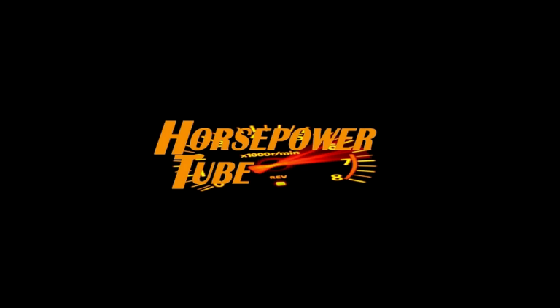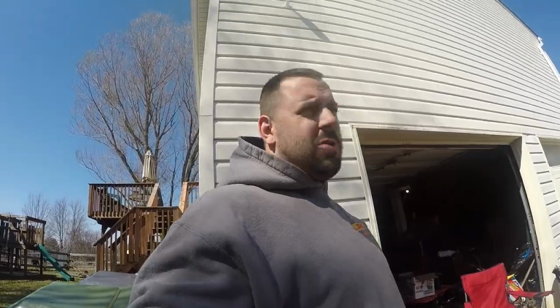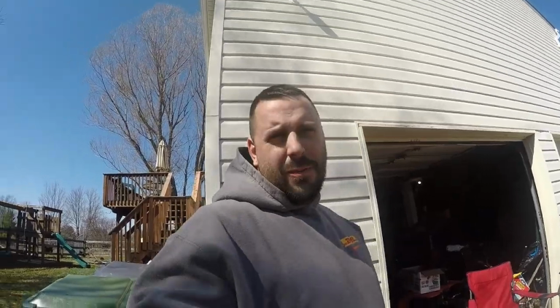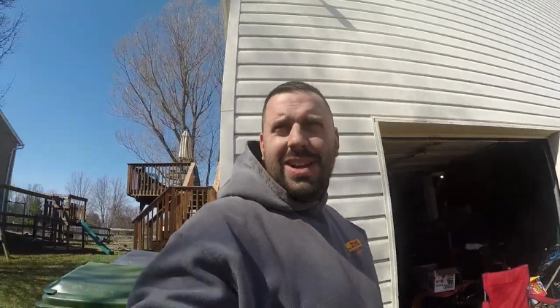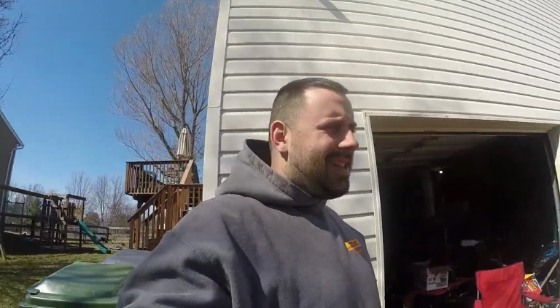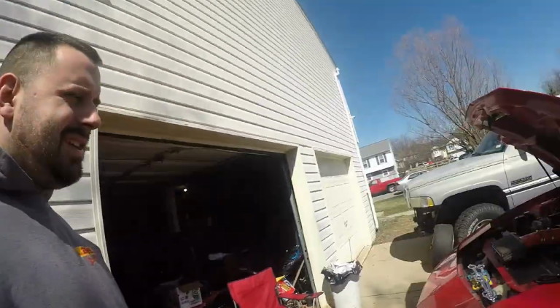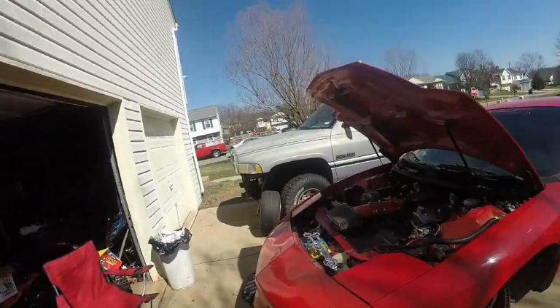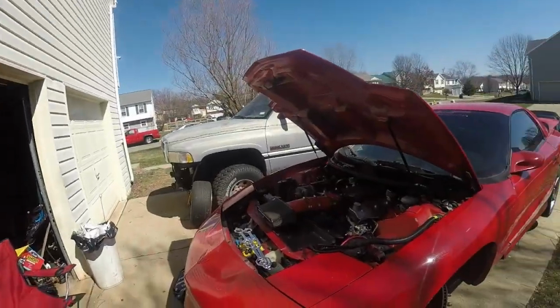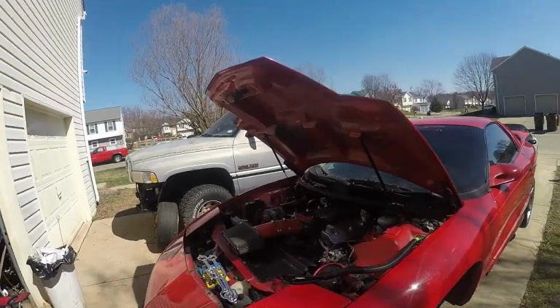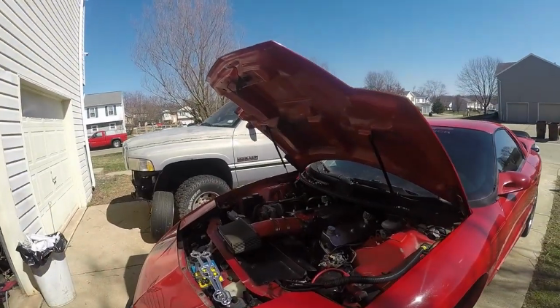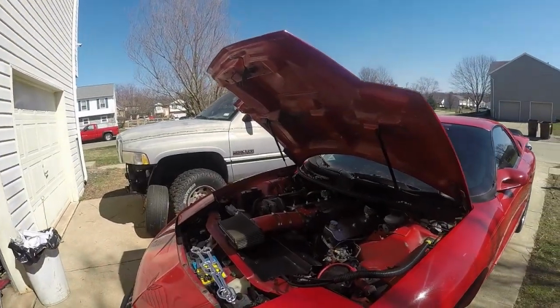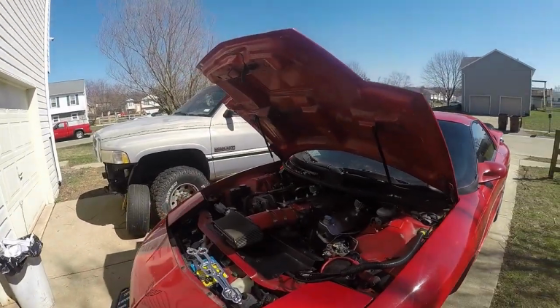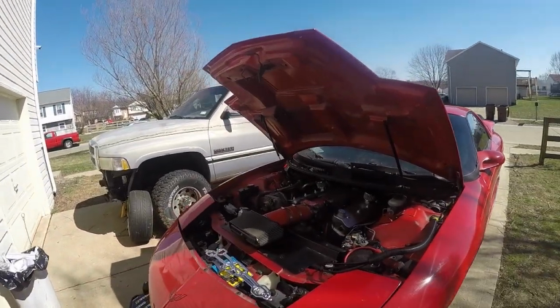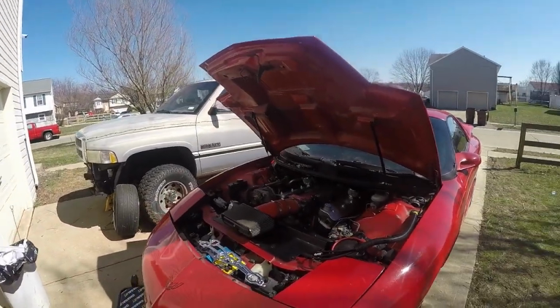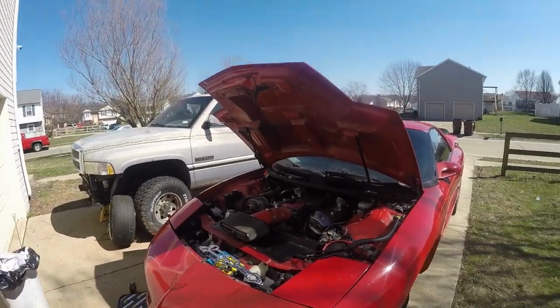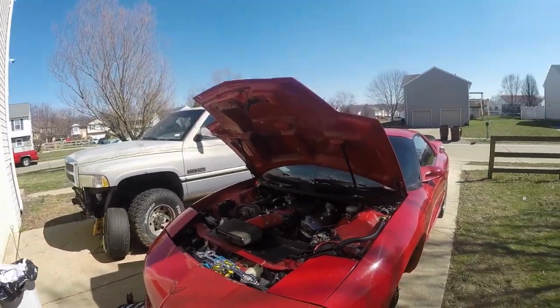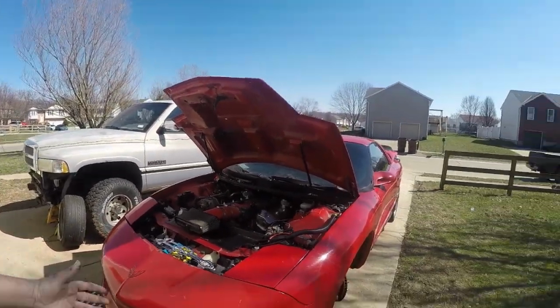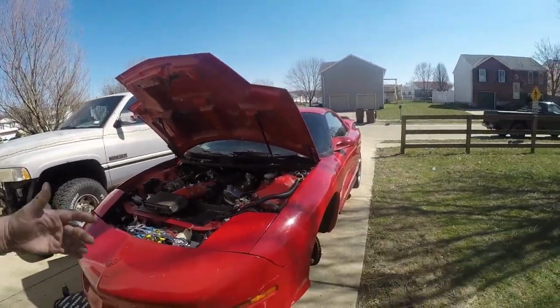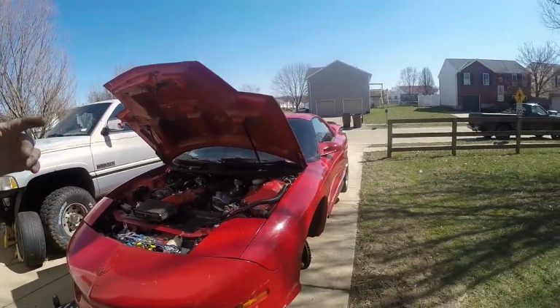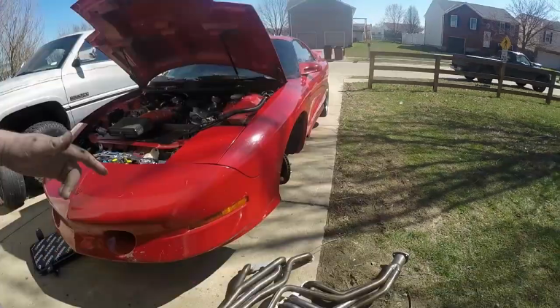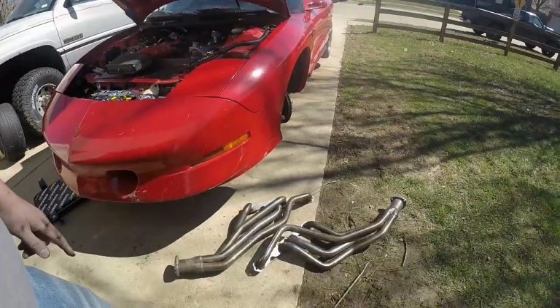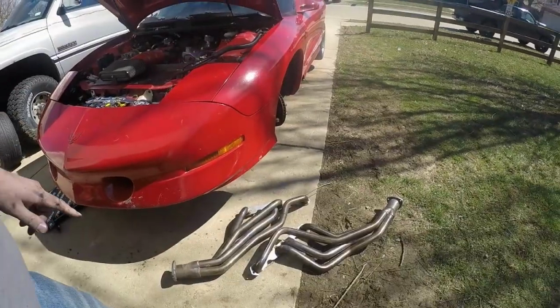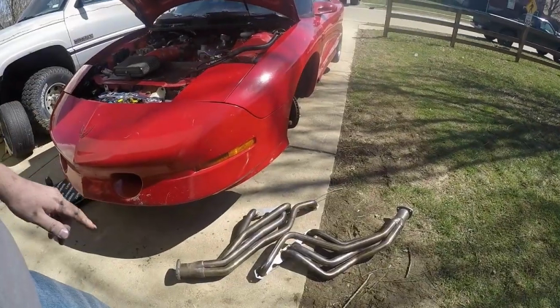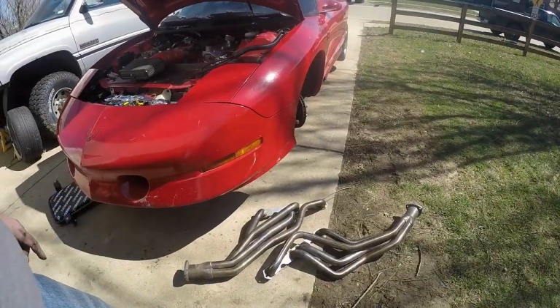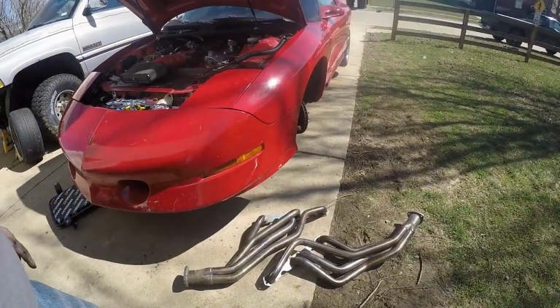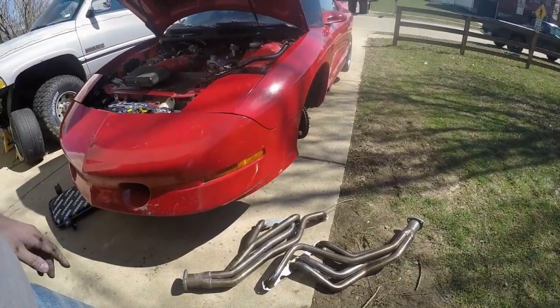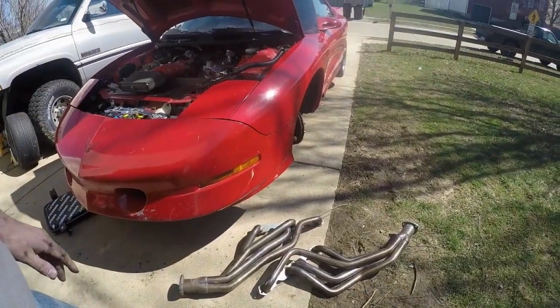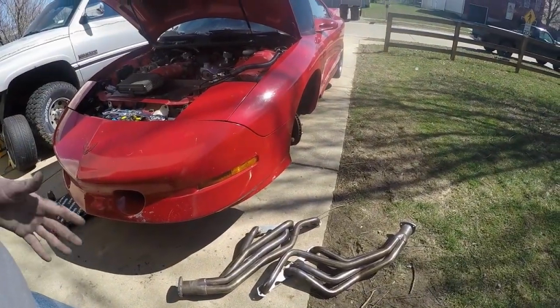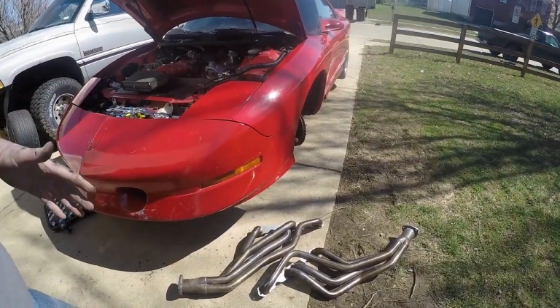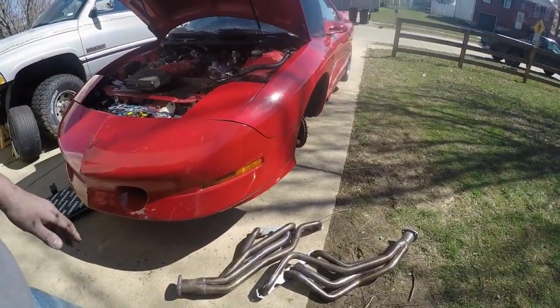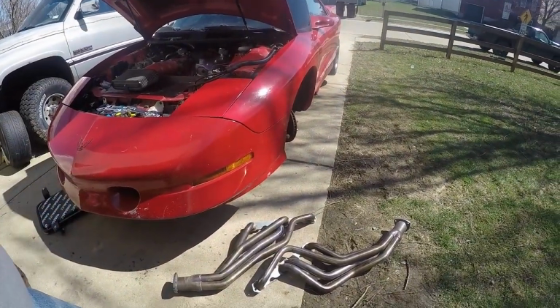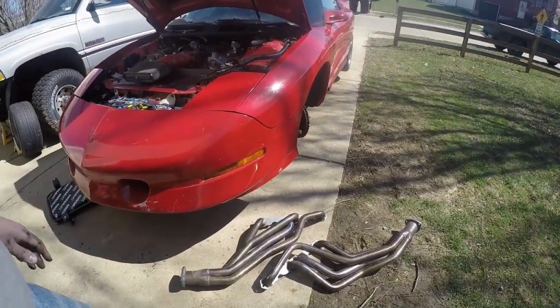What's going on everybody, we got the motor coming along pretty good. I'm gonna go ahead and put on some long tubes today — I actually had these in the car before.